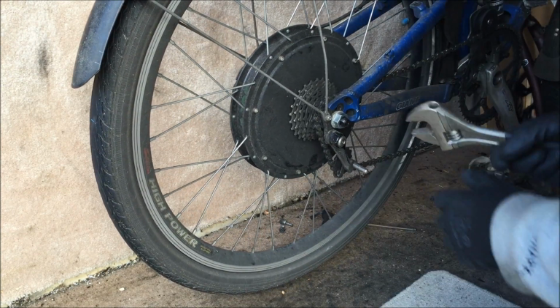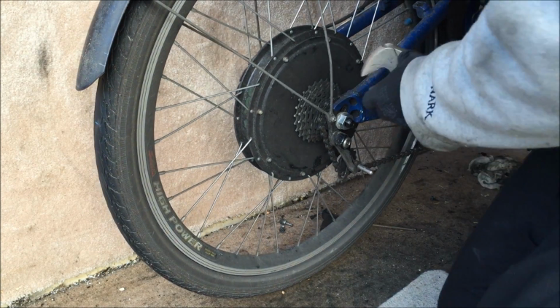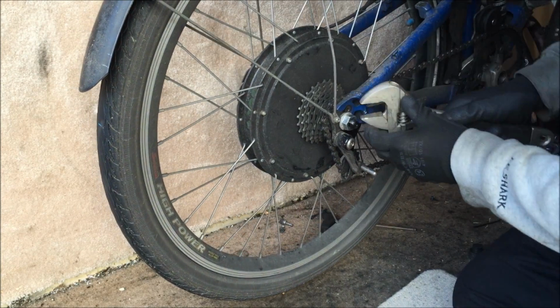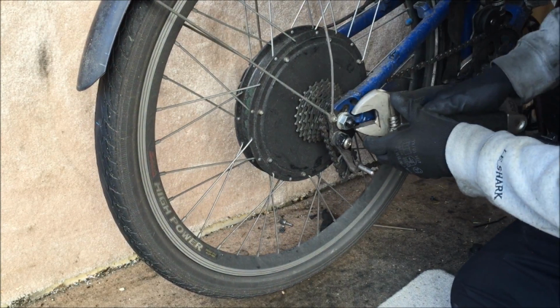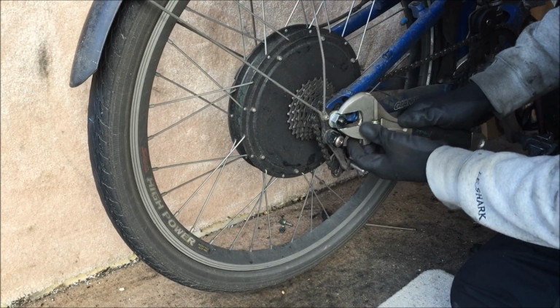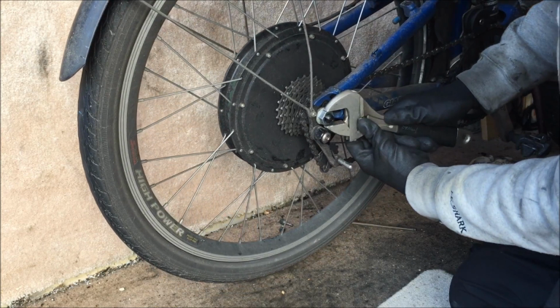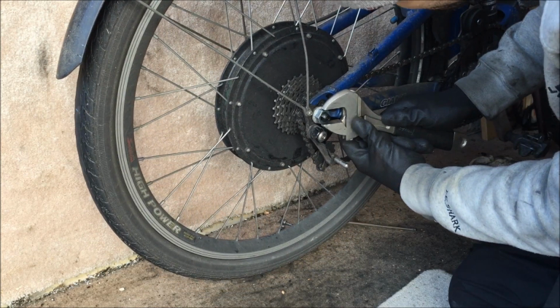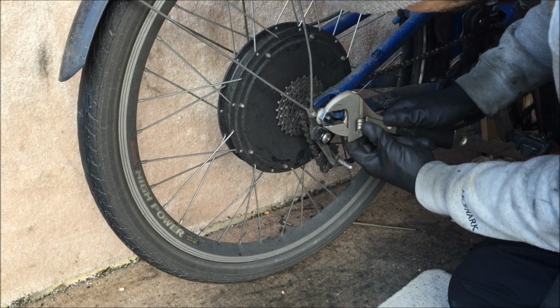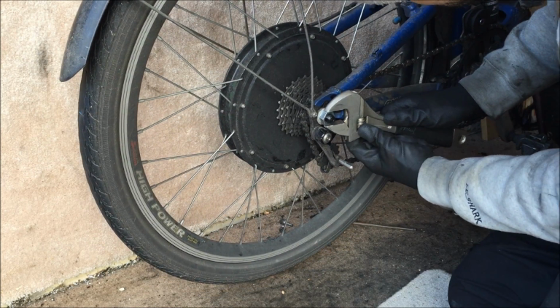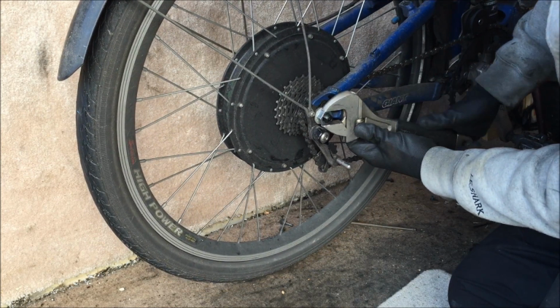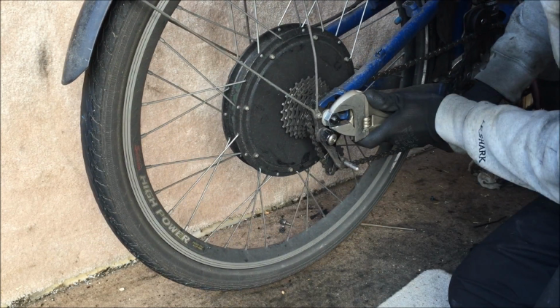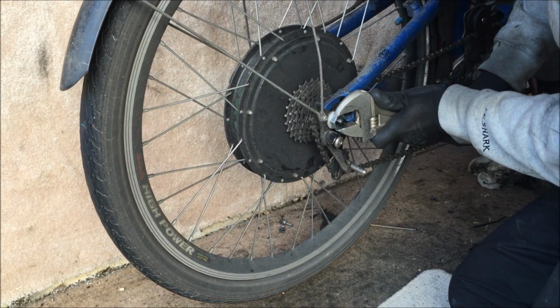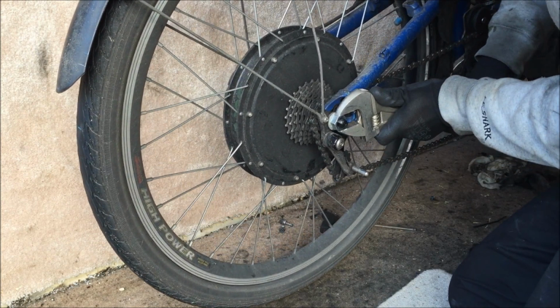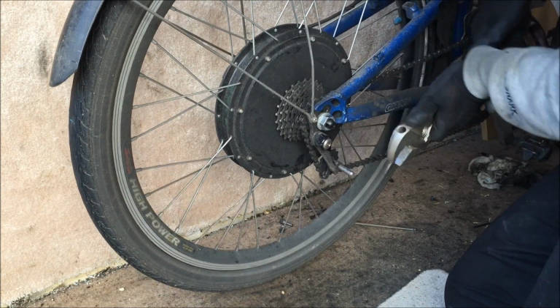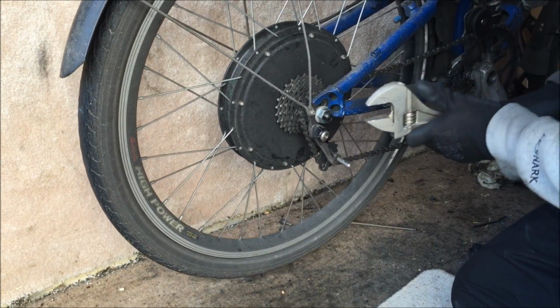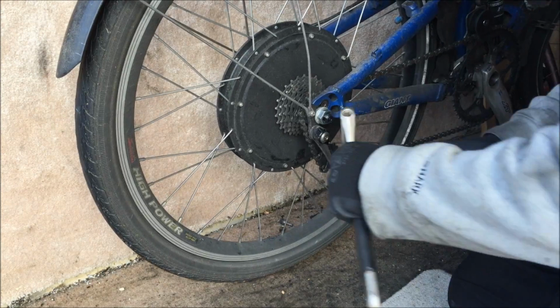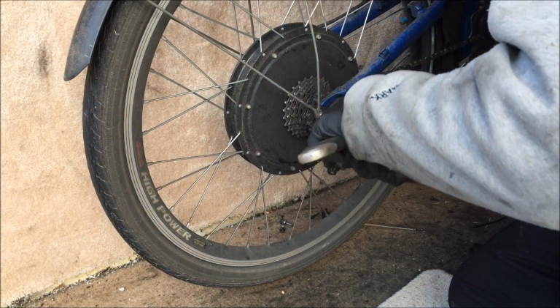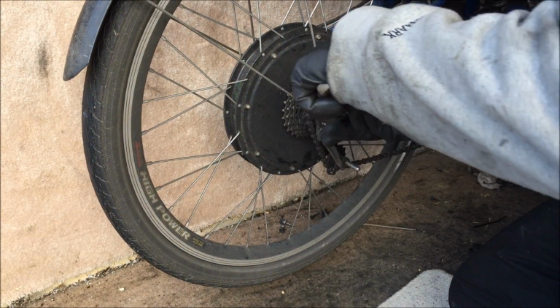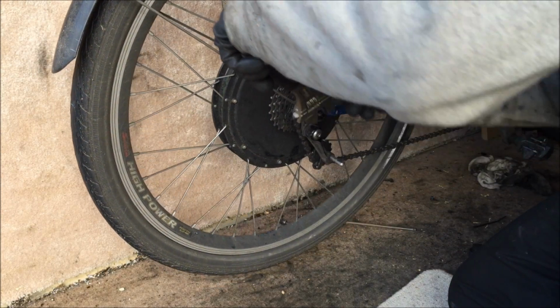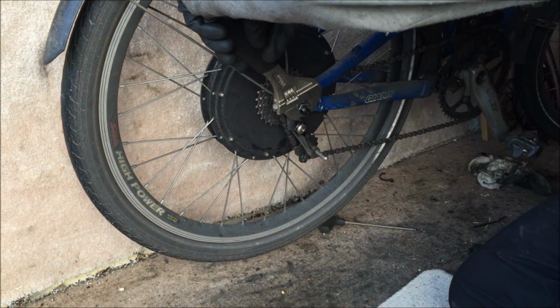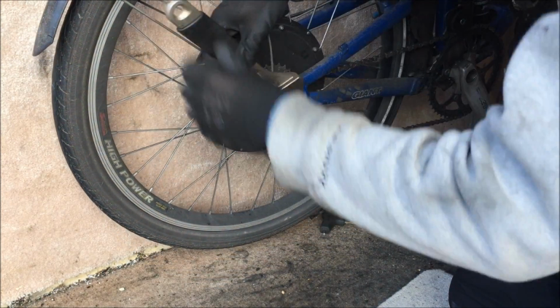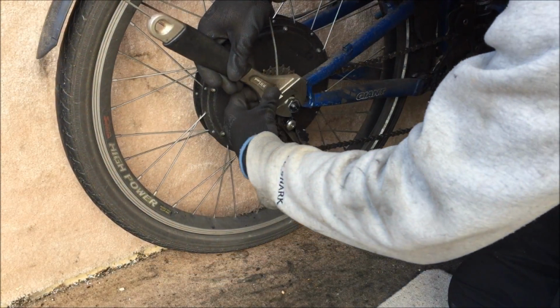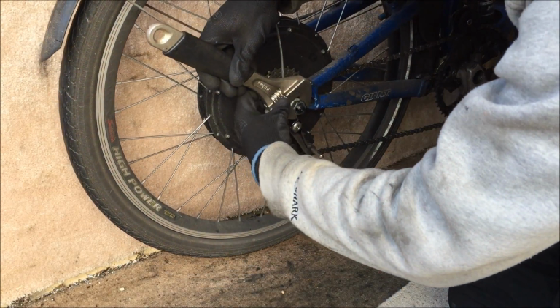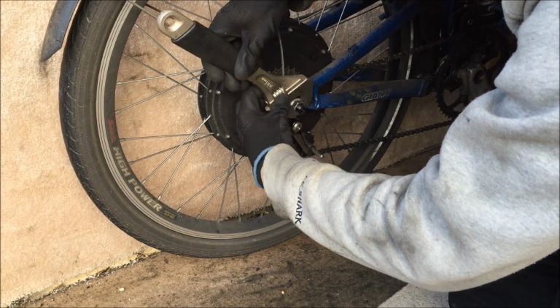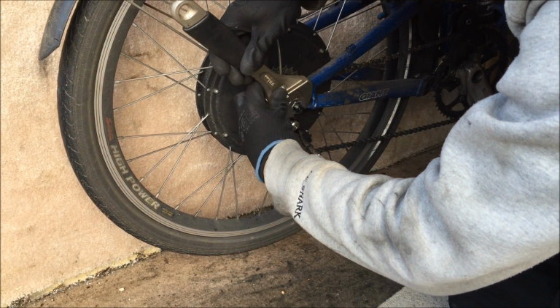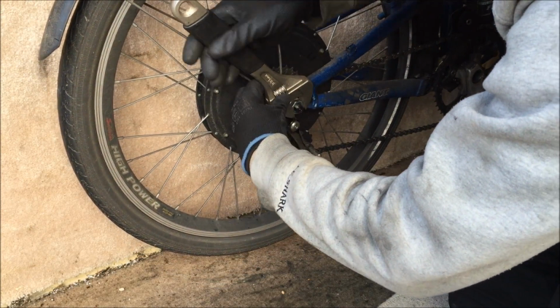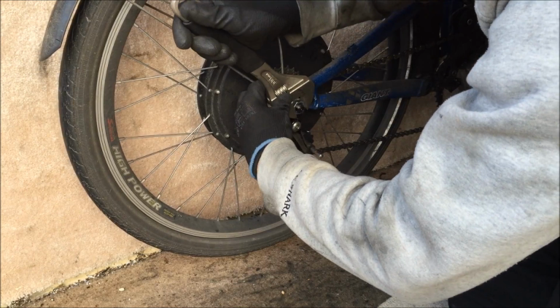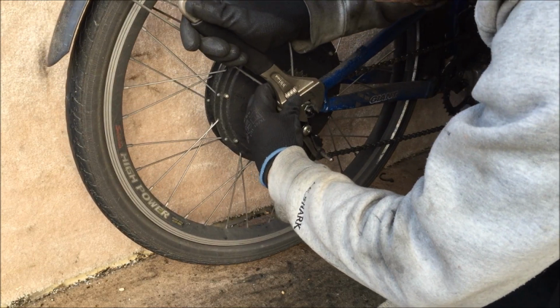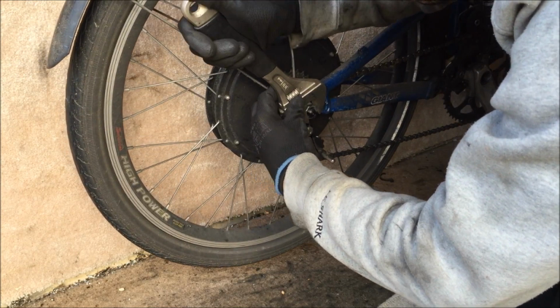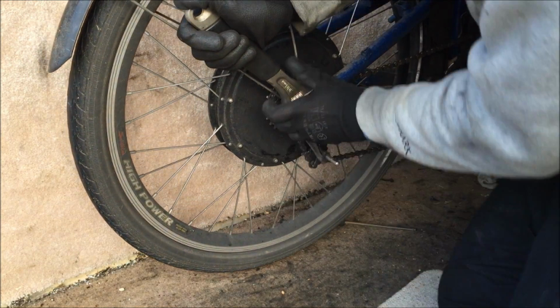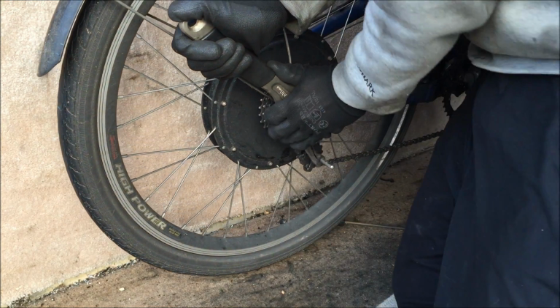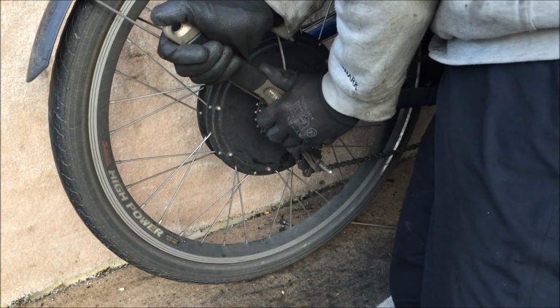I'm just going to undo this. You can see I'll do it up very tight because I don't want any chance of it coming loose.